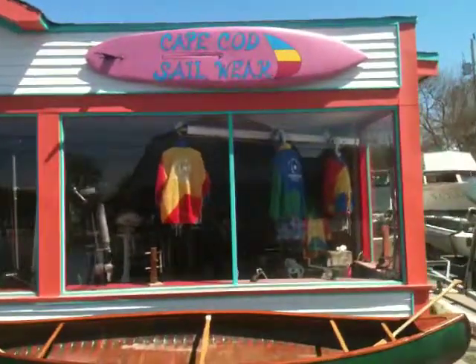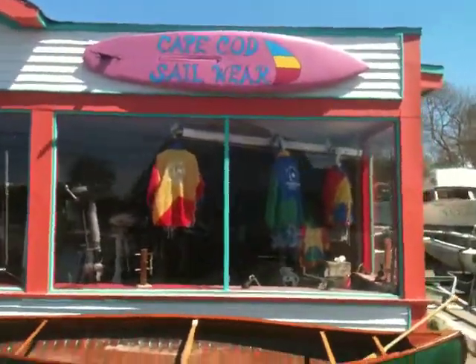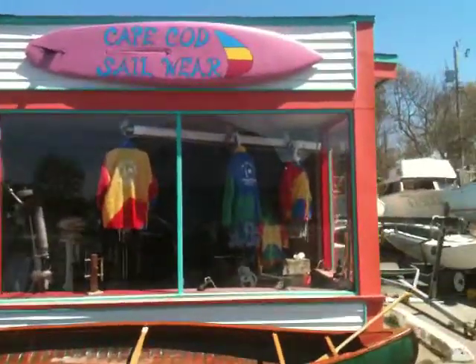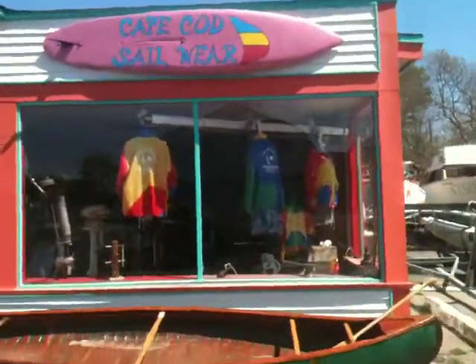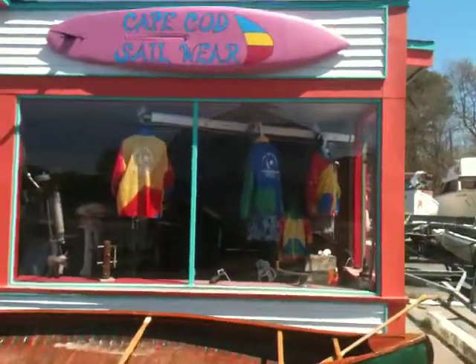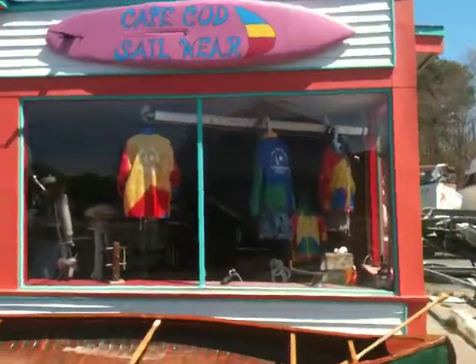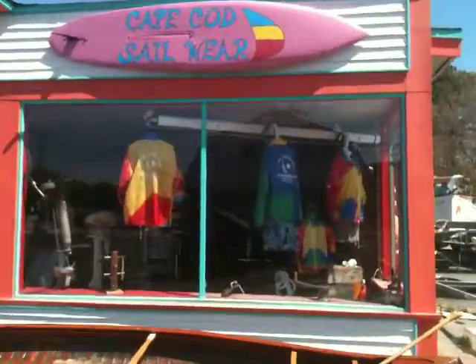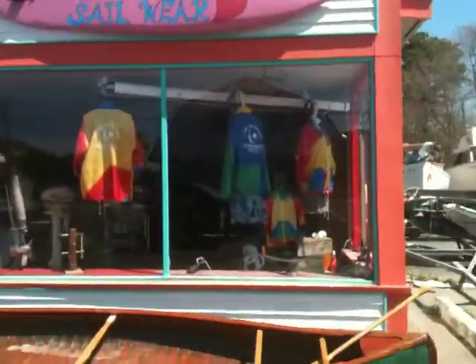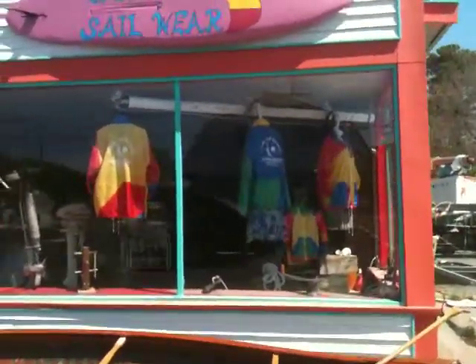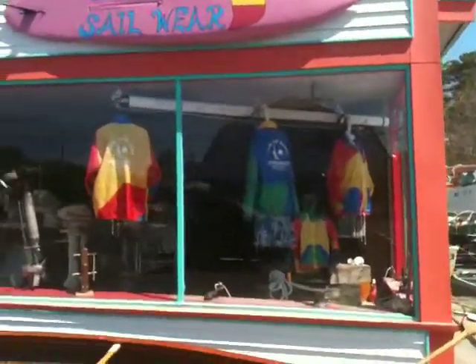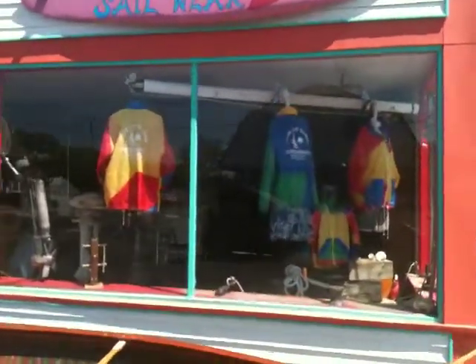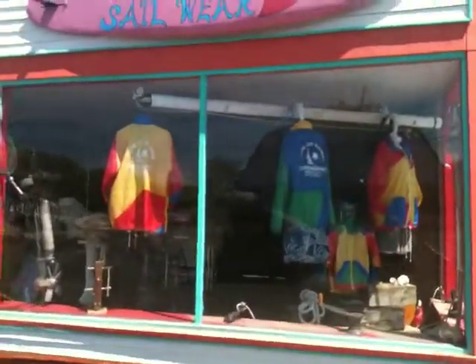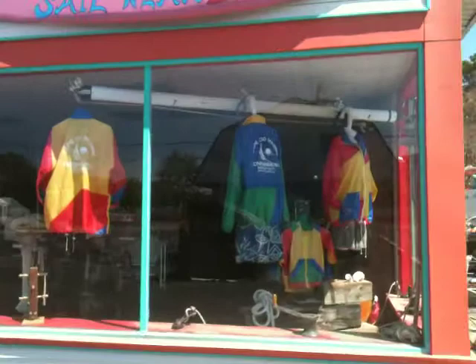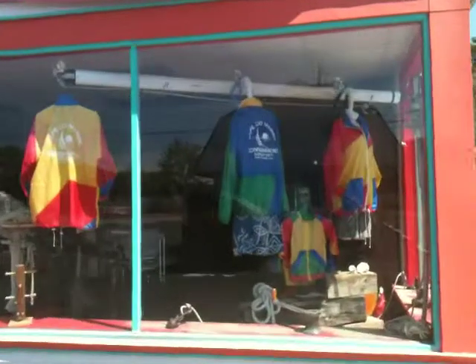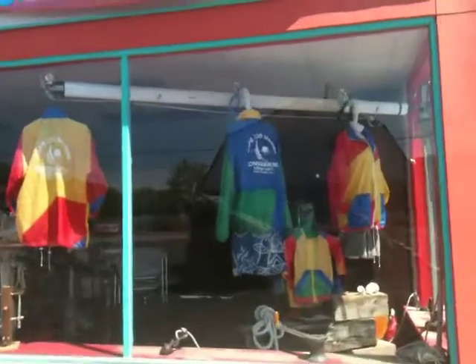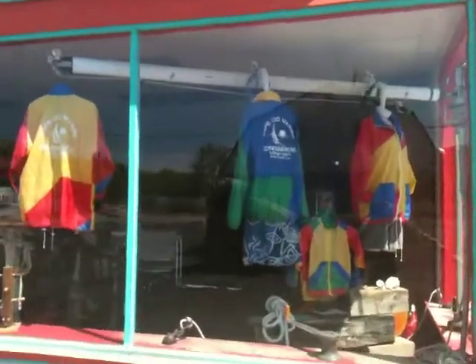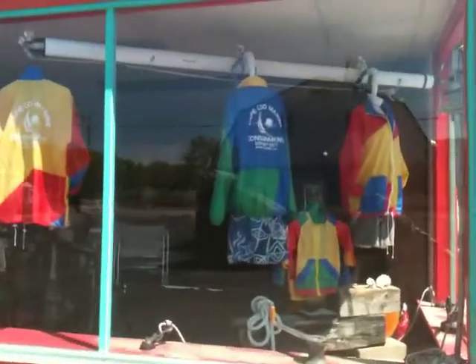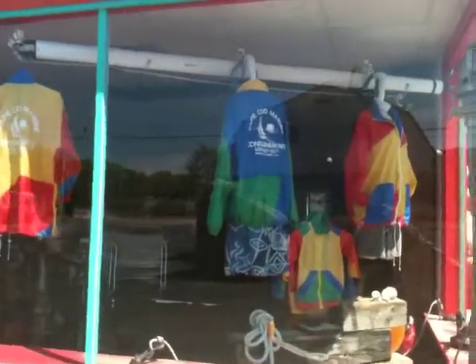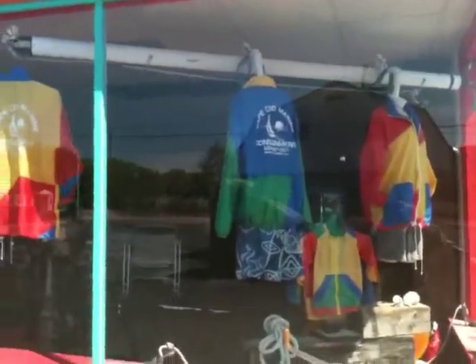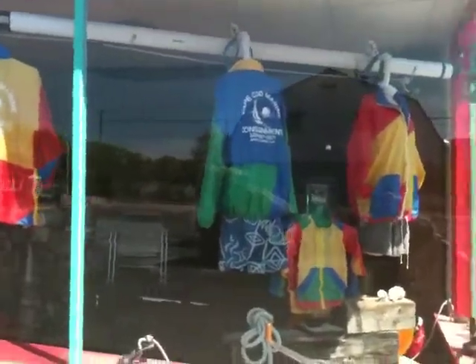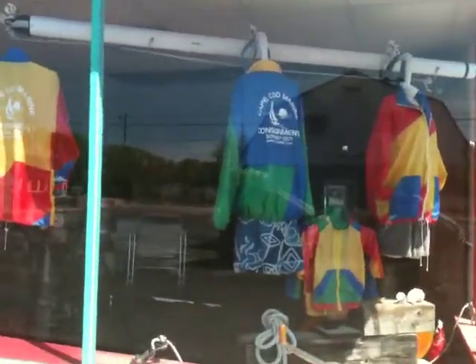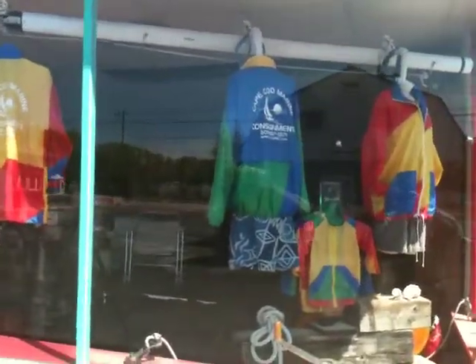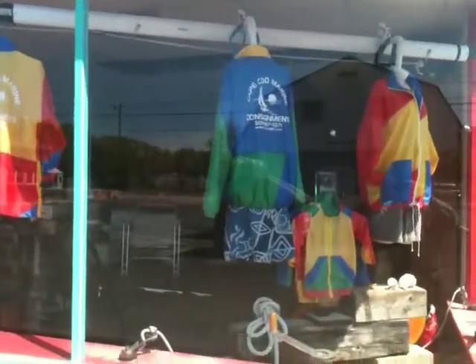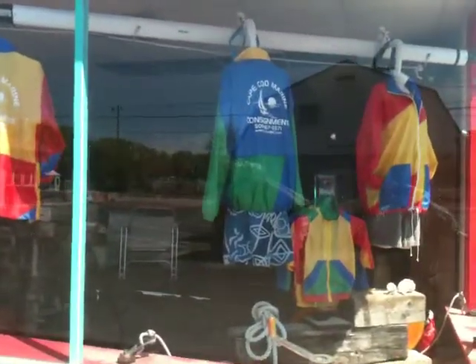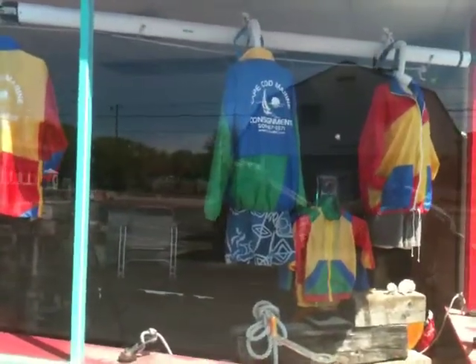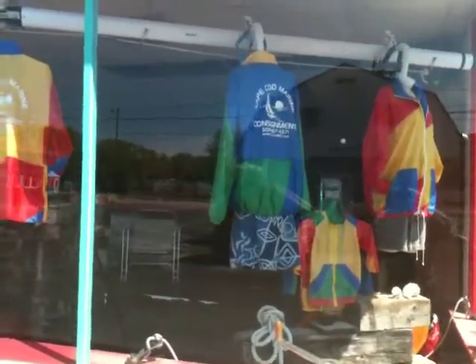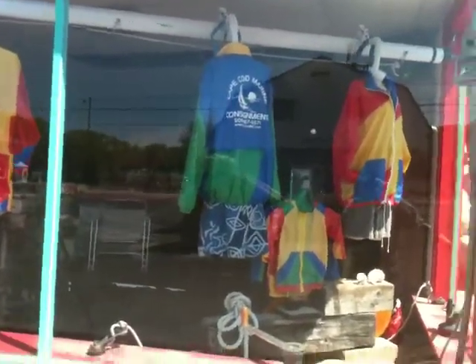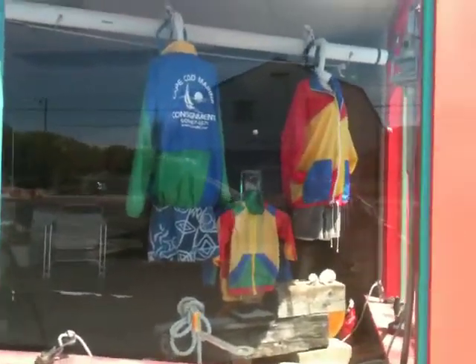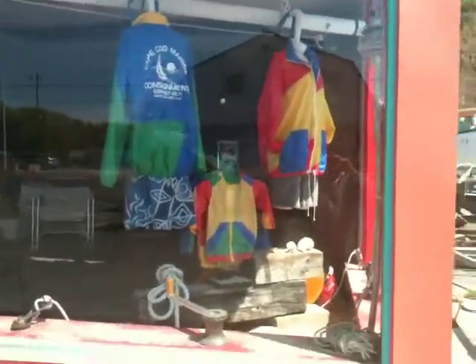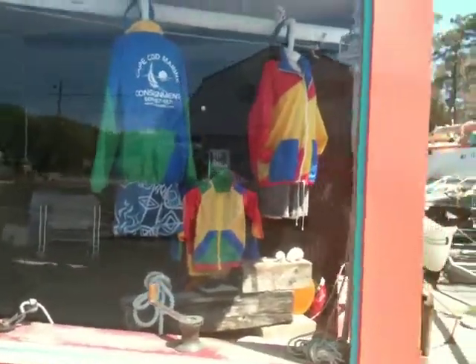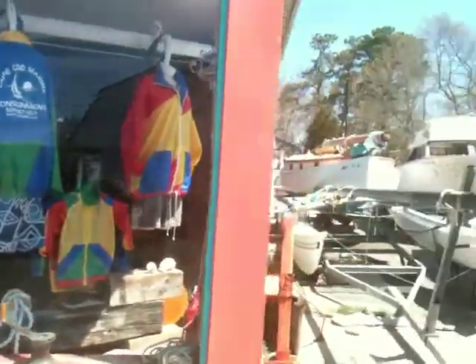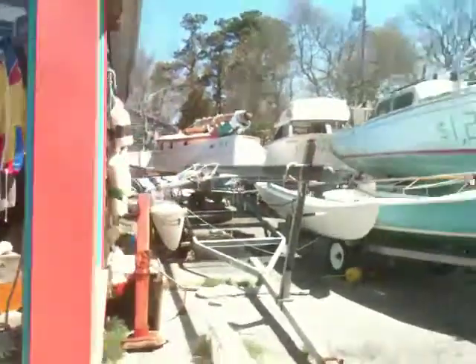And then we have our display window and our Cape Cod Sailwear. You can see these are the jackets that the artists on the Cape design and make. We make them here on the Cape.